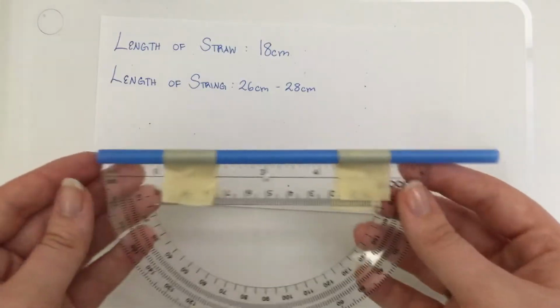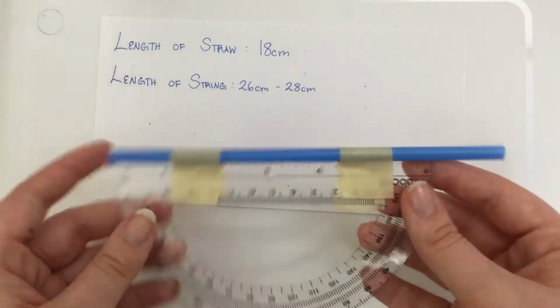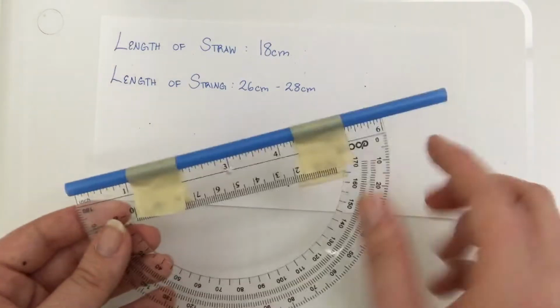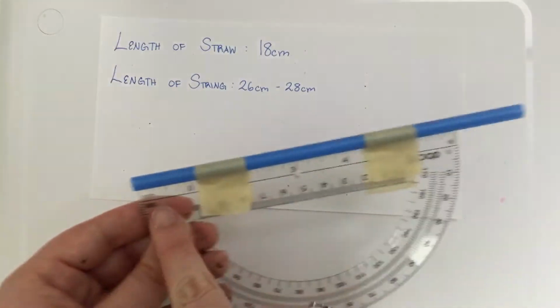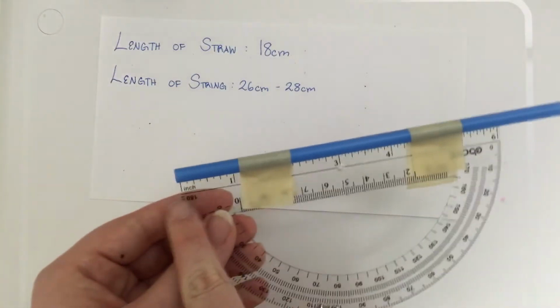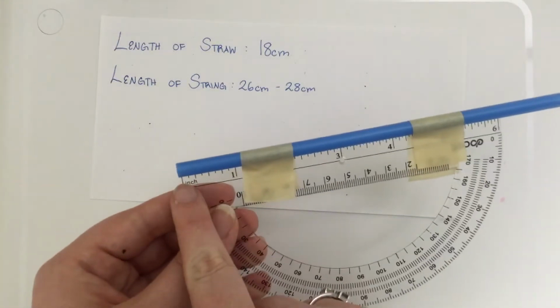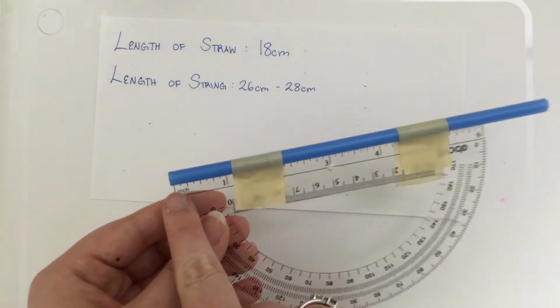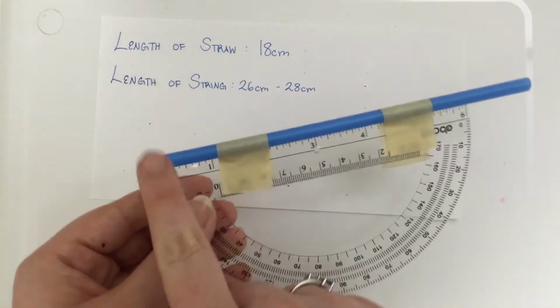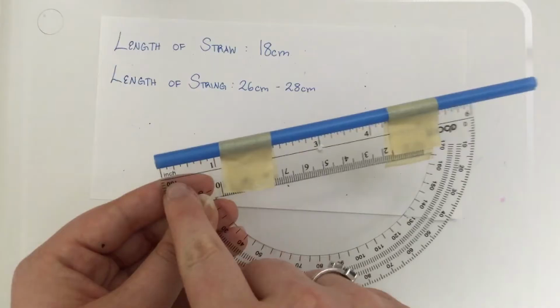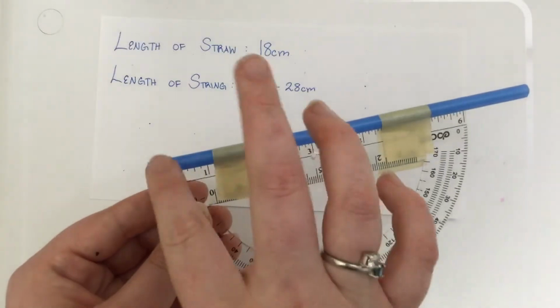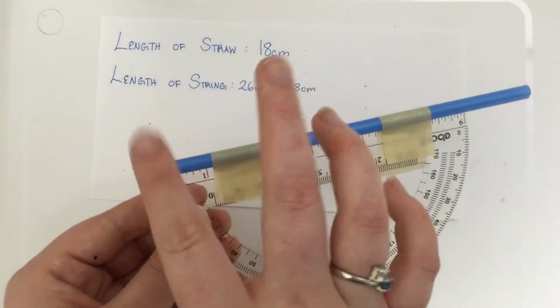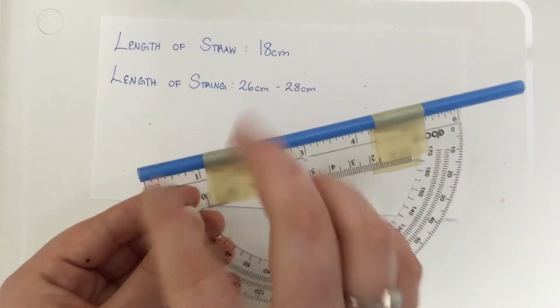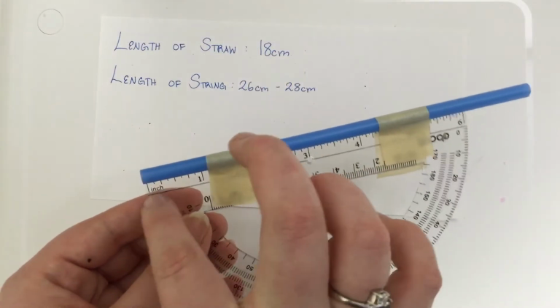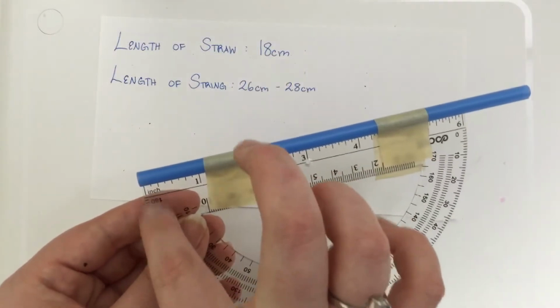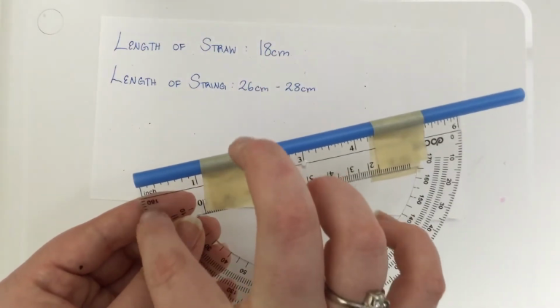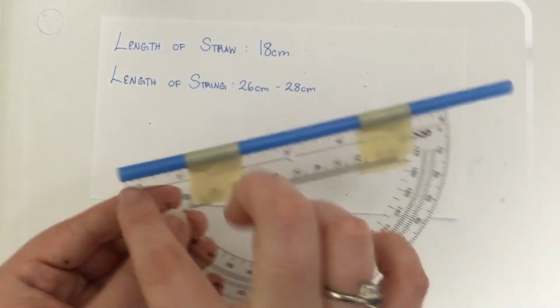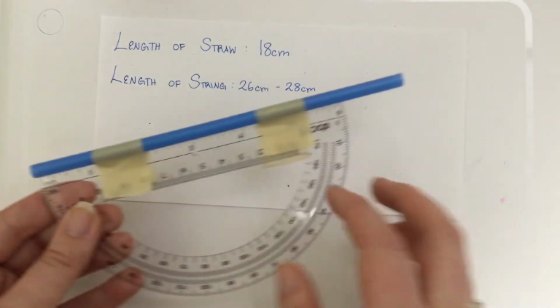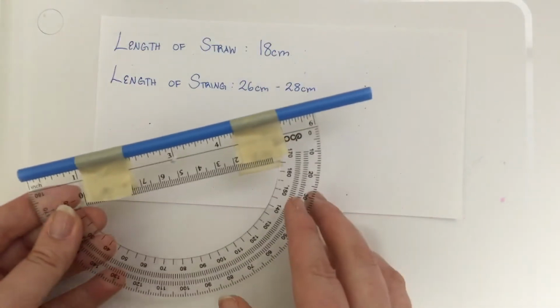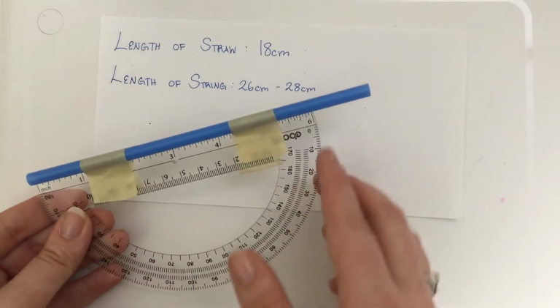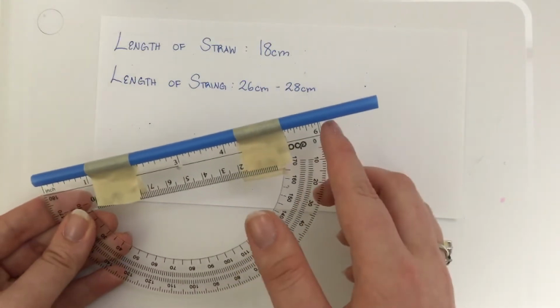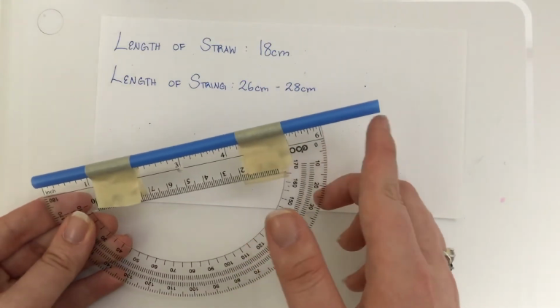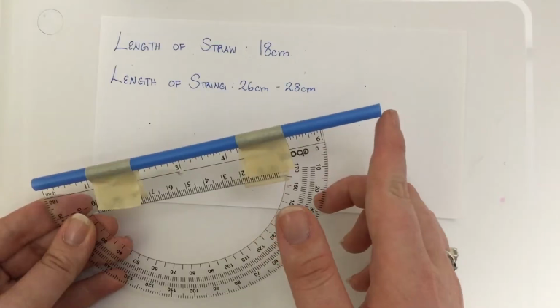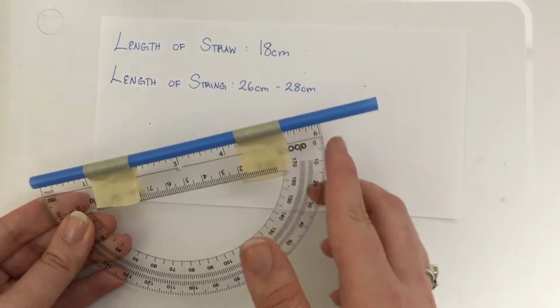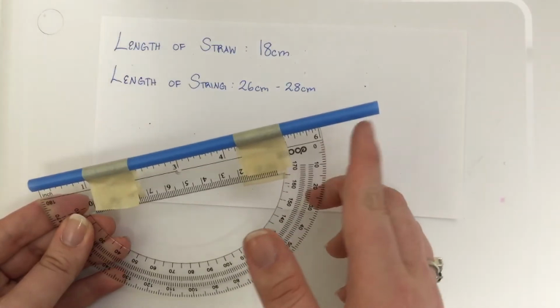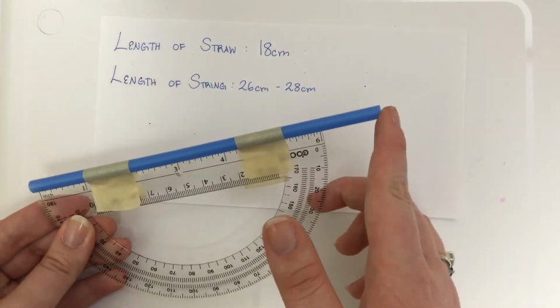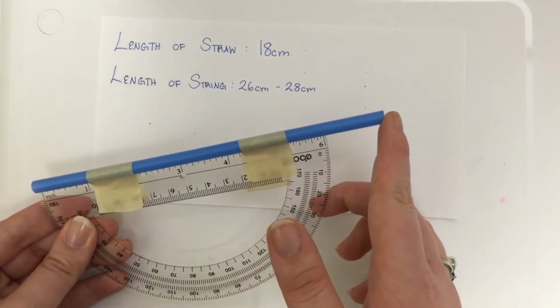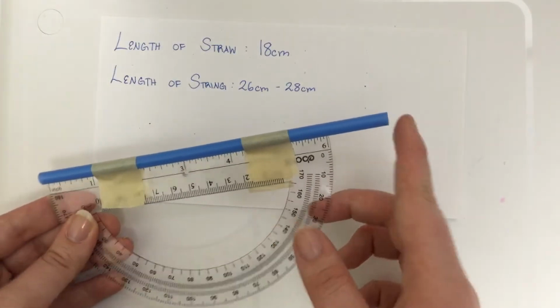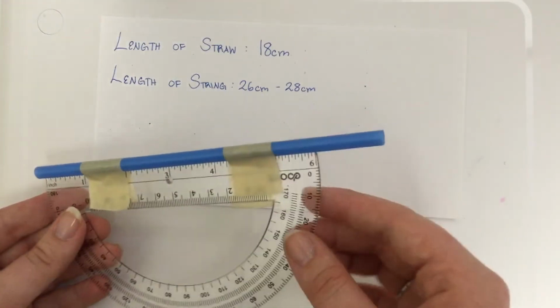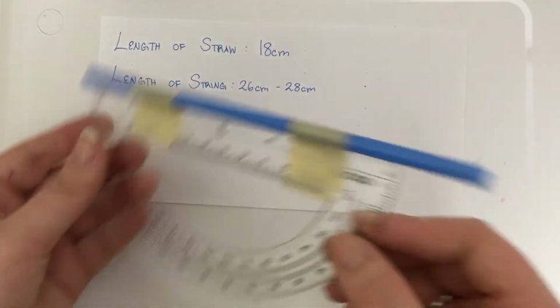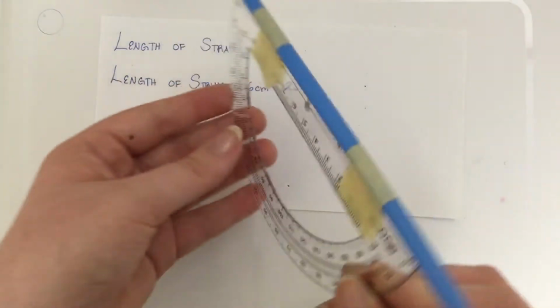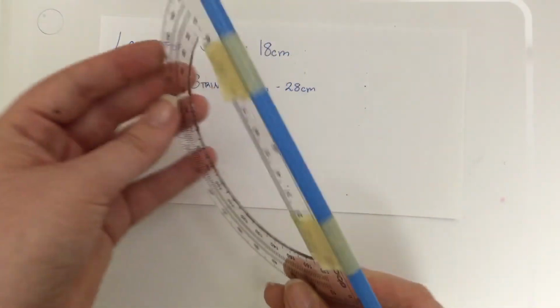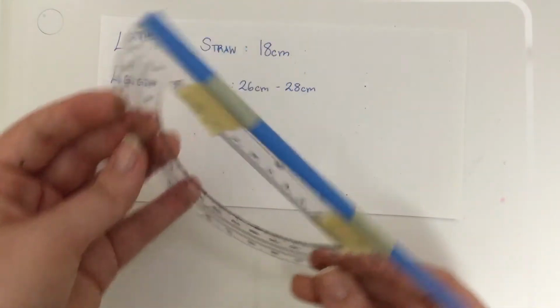I also want you to notice that even though this end is tightly knit with this side of the protractor, this side has a little bit more straw to it, and that's for helping us see with it.